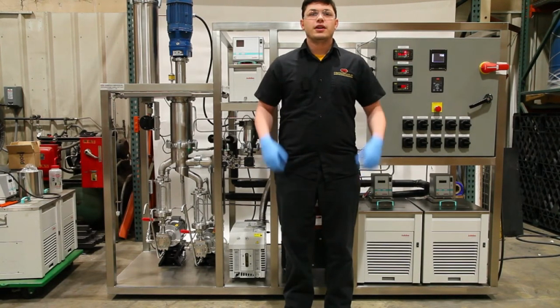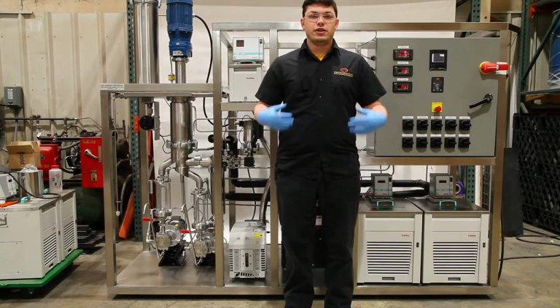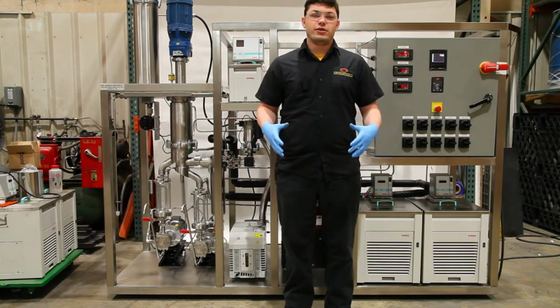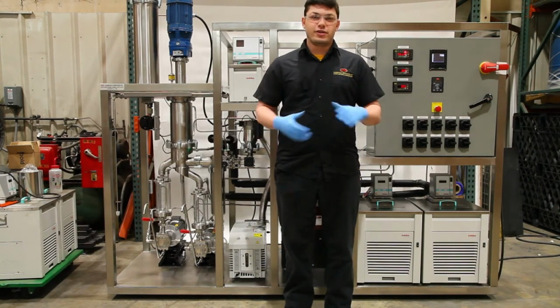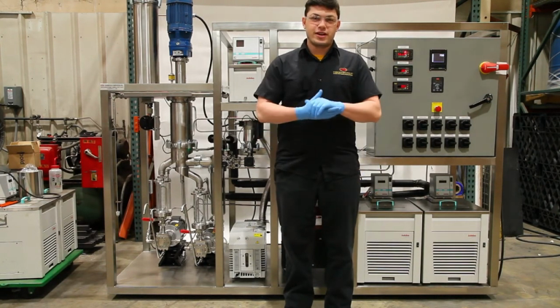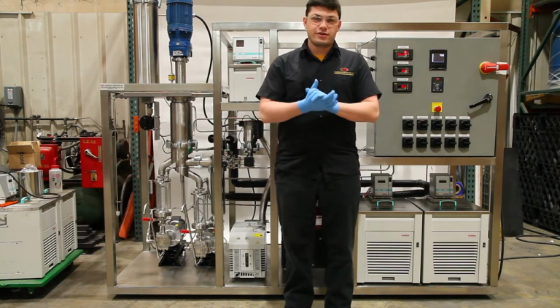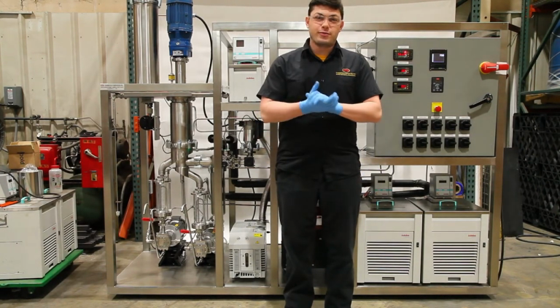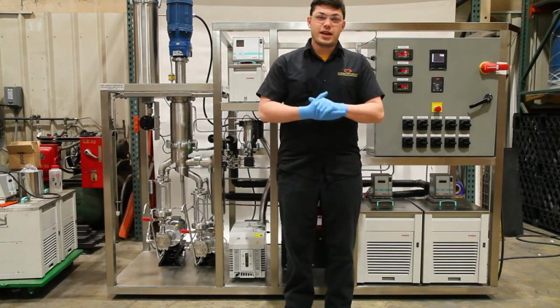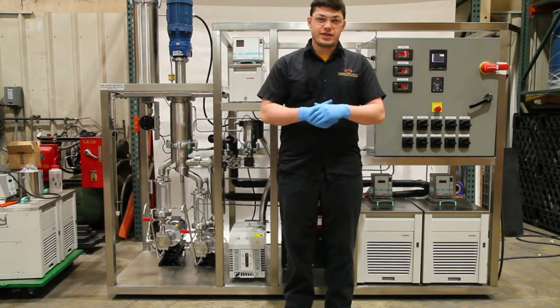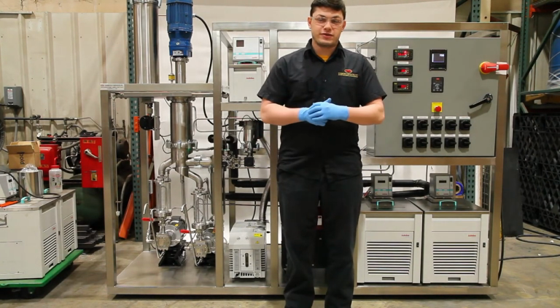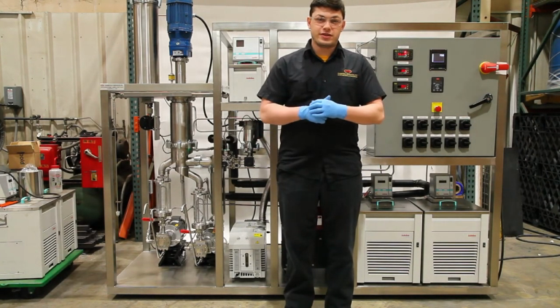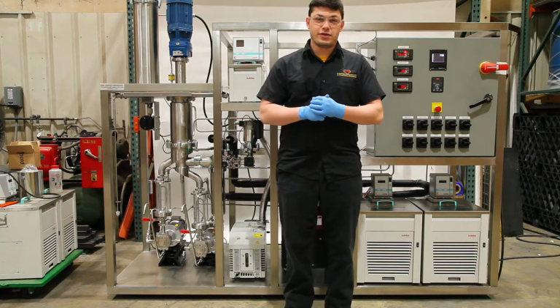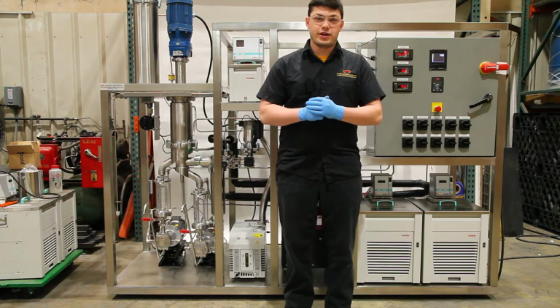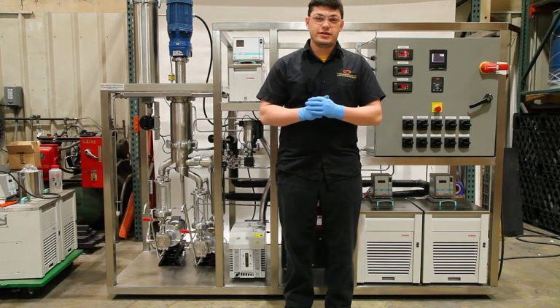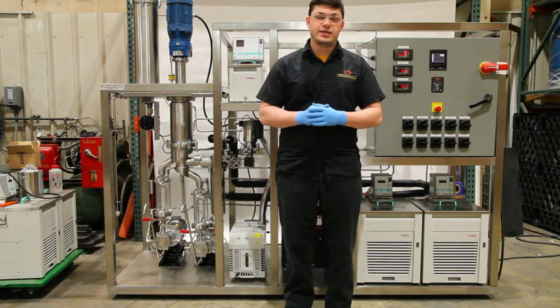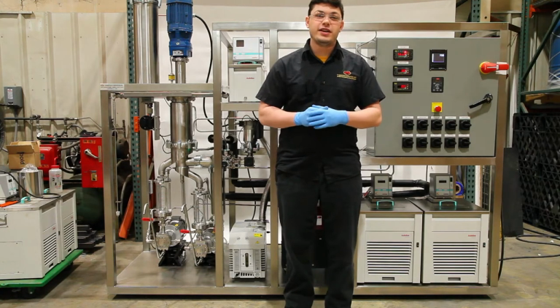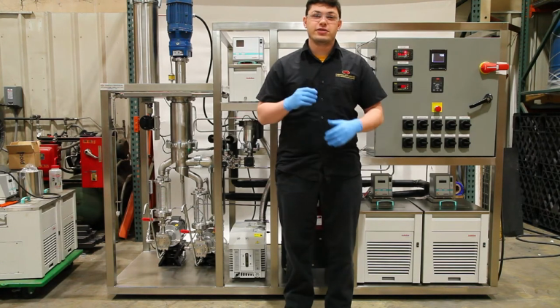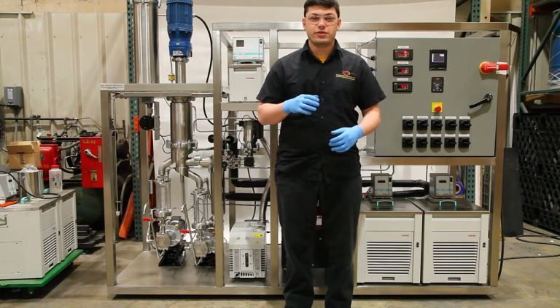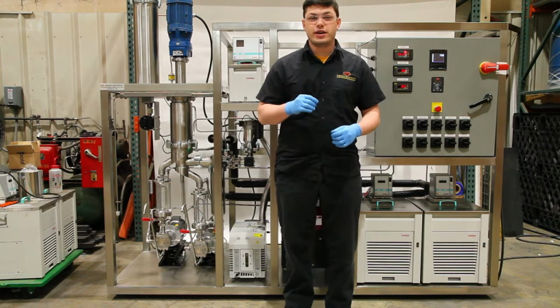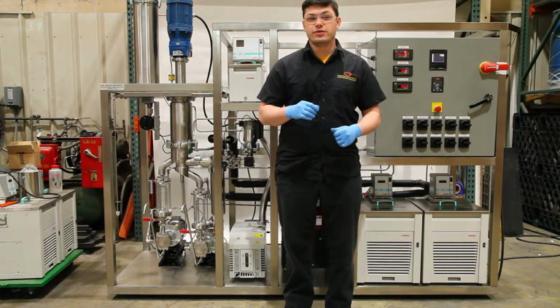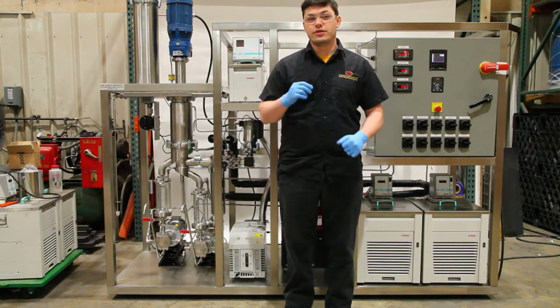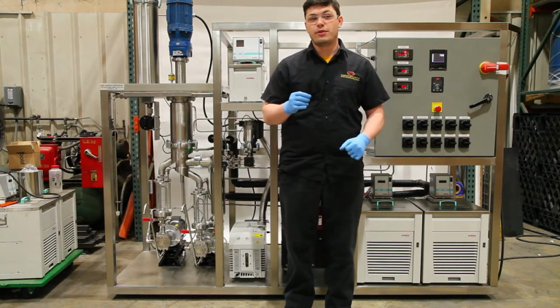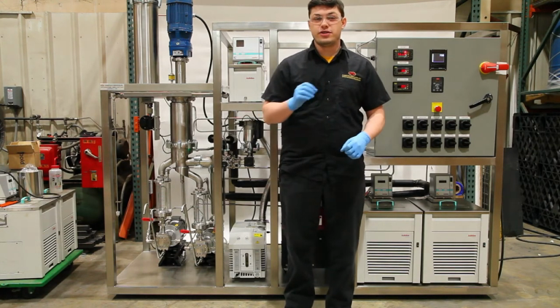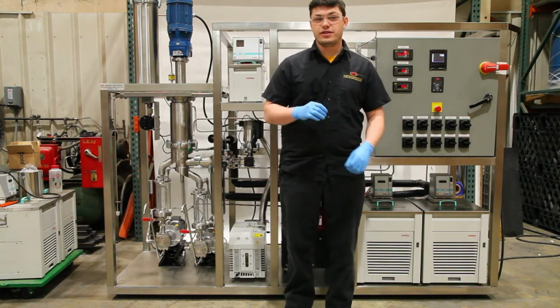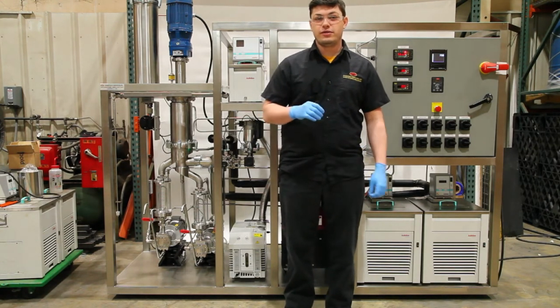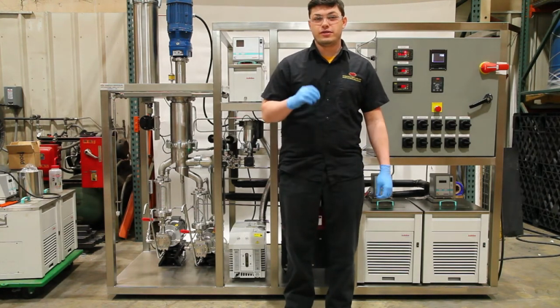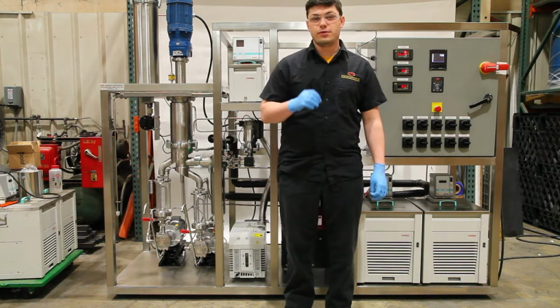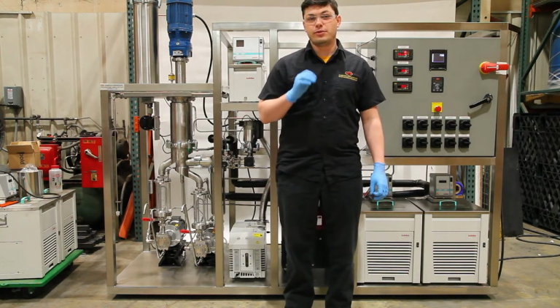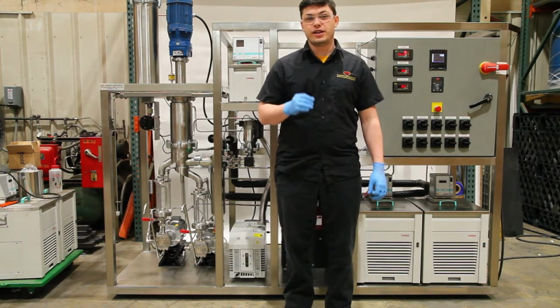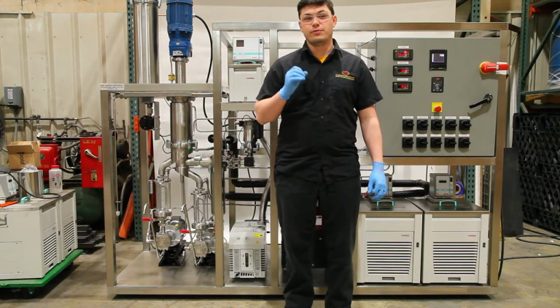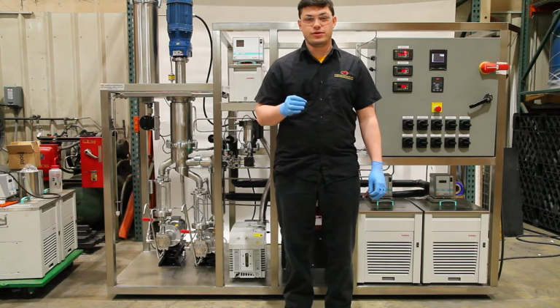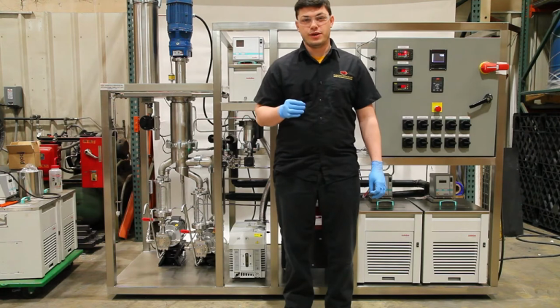Hello, Eric Rosner from Chemtech Services Incorporated. Today I'm going to show you how to start up and shut down our turbulent molecular booster pump.